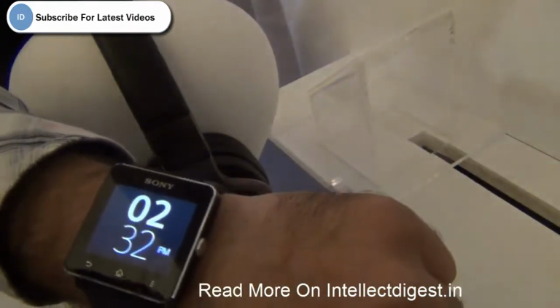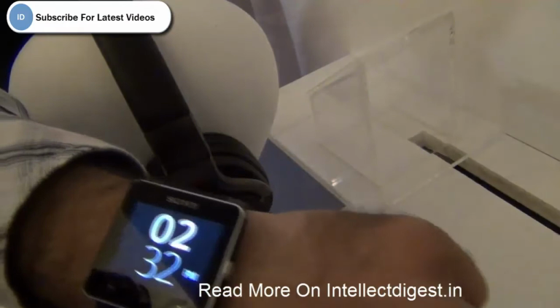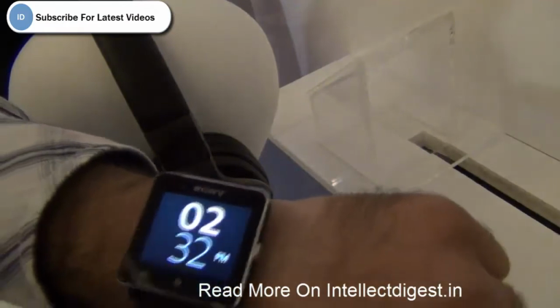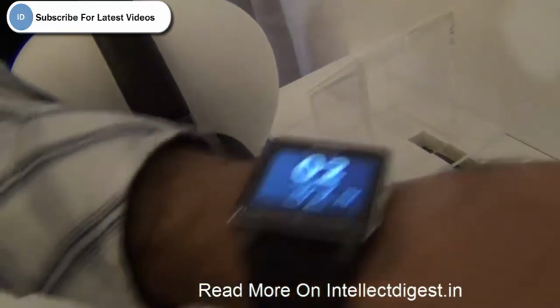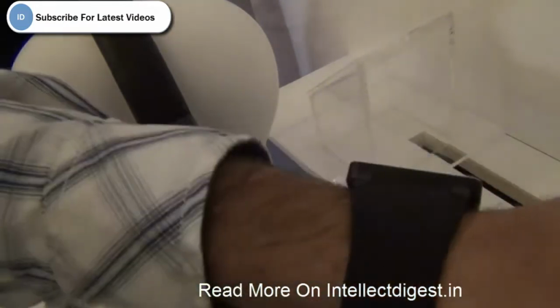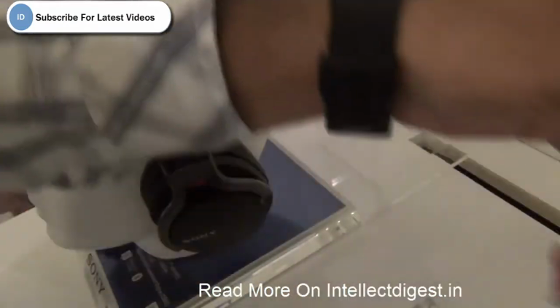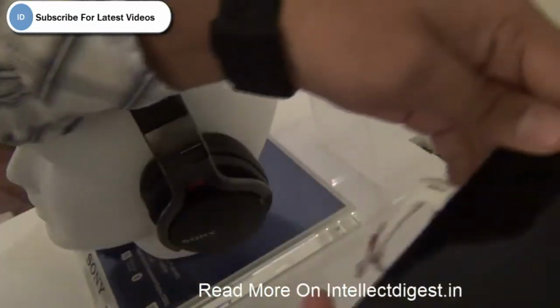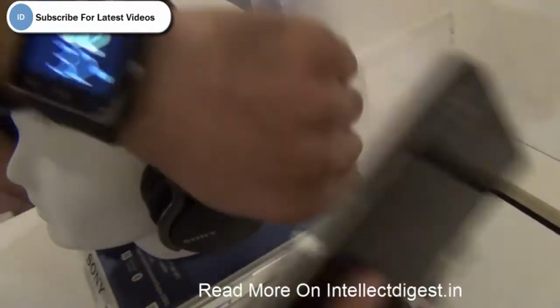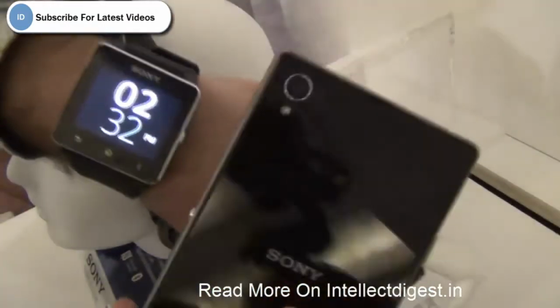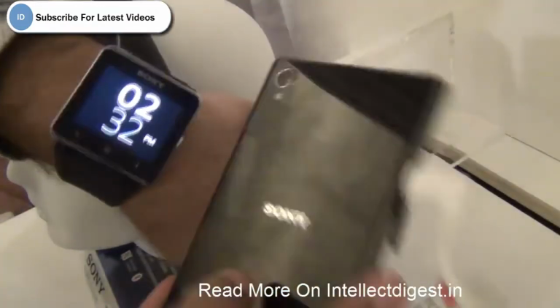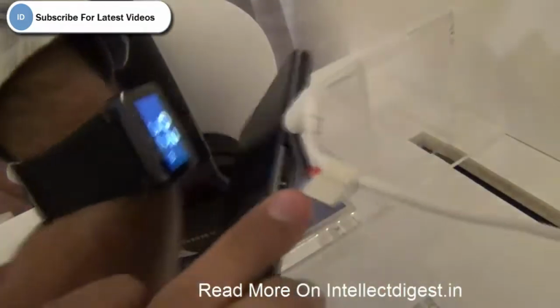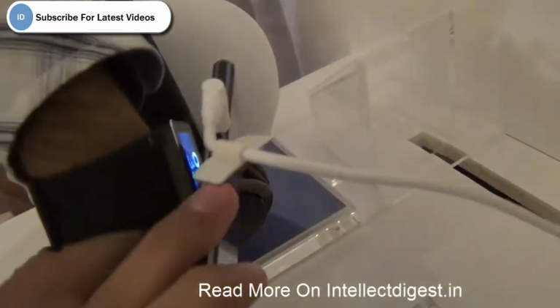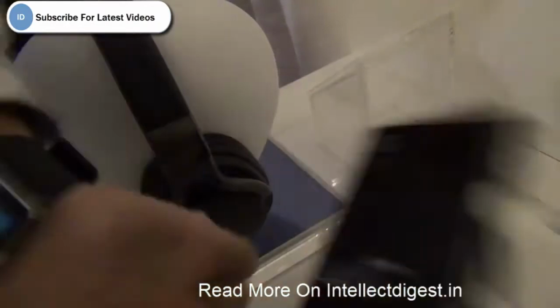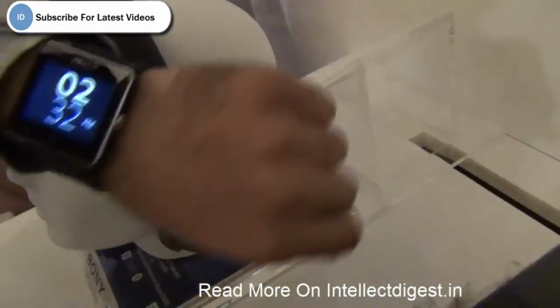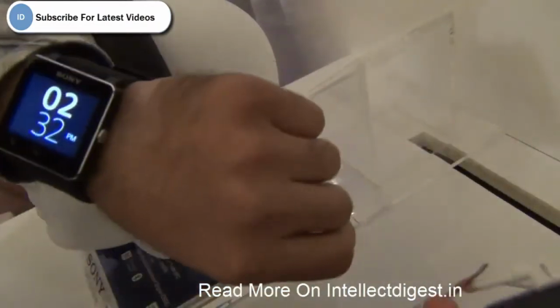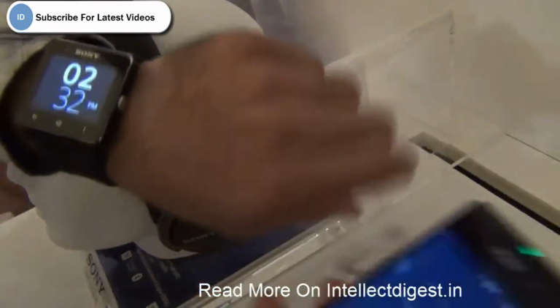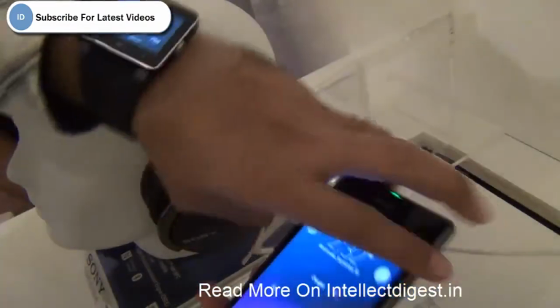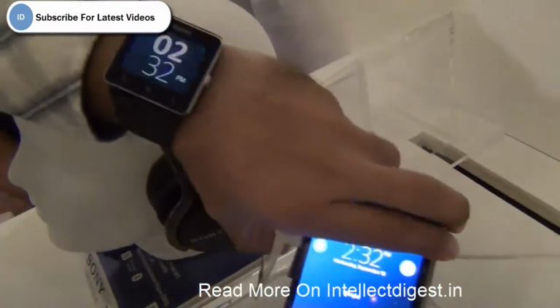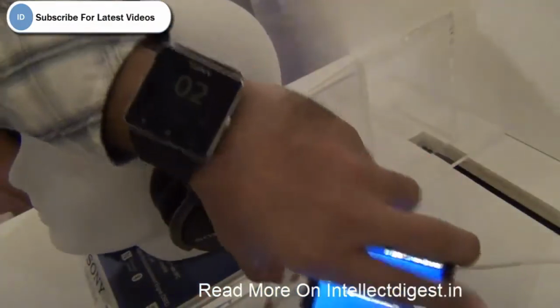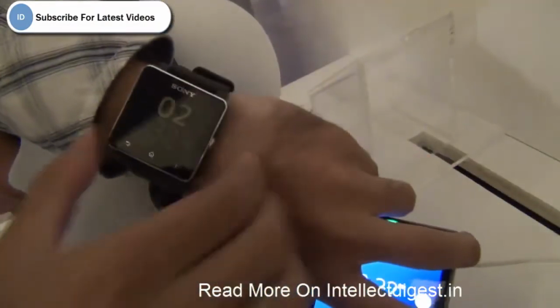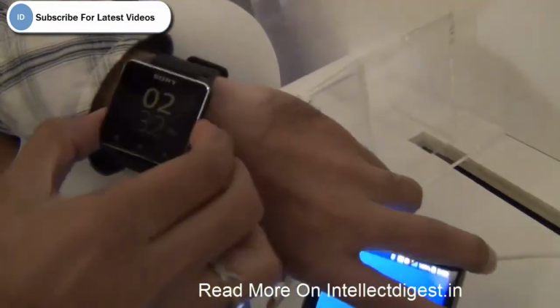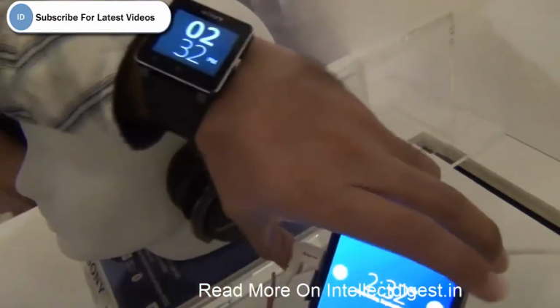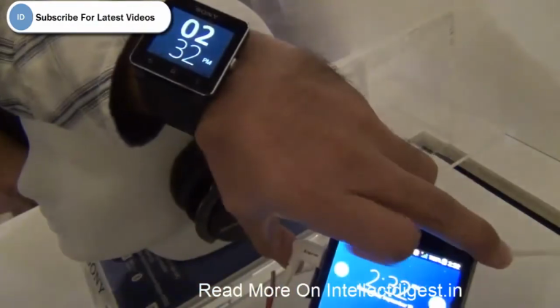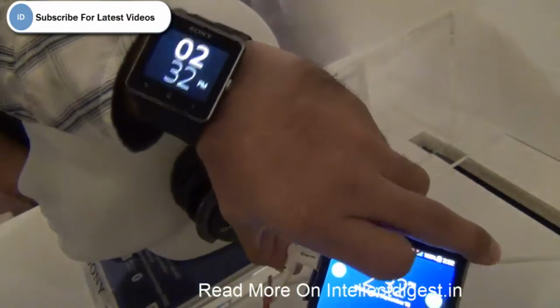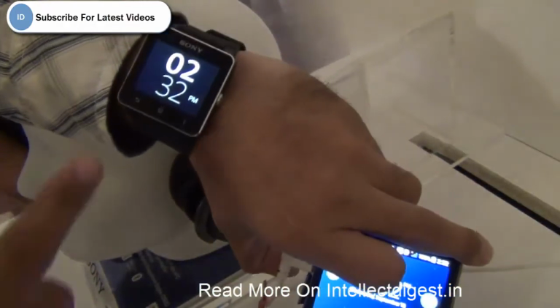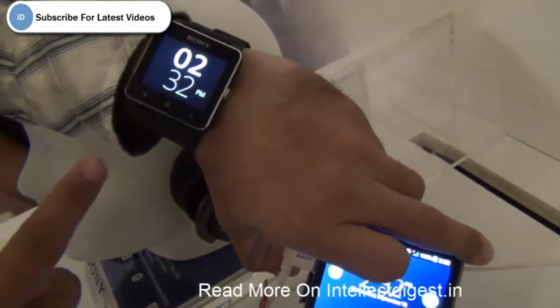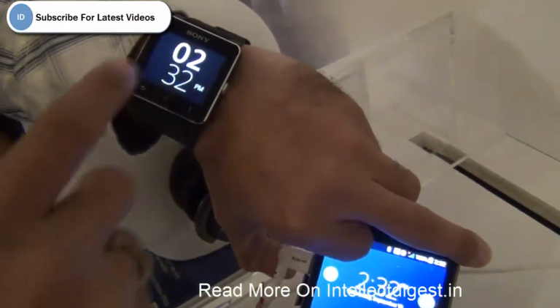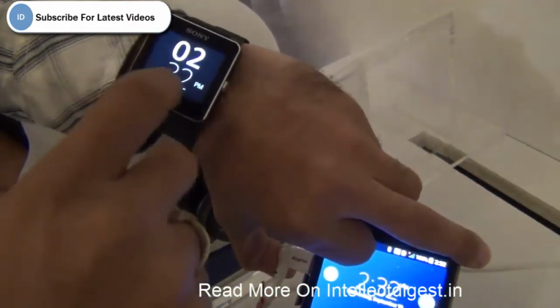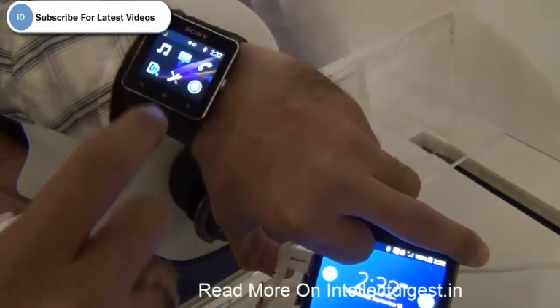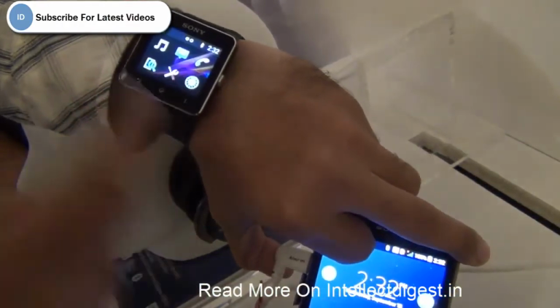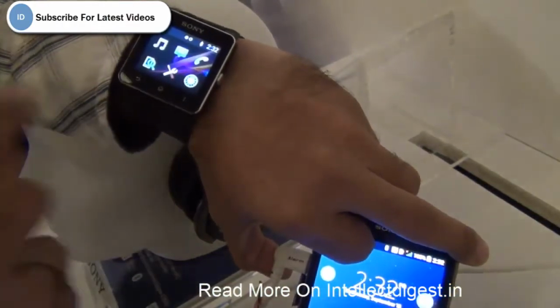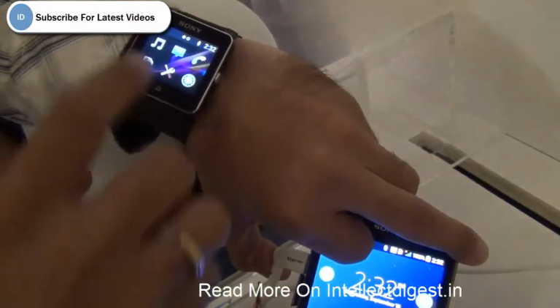It pairs with your Sony phone using NFC technology, just with the touch of the phone. So you just touch it and it gets paired. After it is paired, it works as an extension to your phone, and you can control your phone using the smartwatch in many different ways.